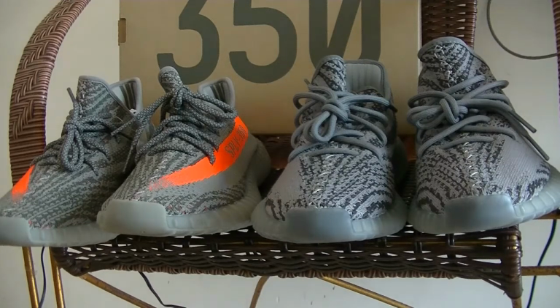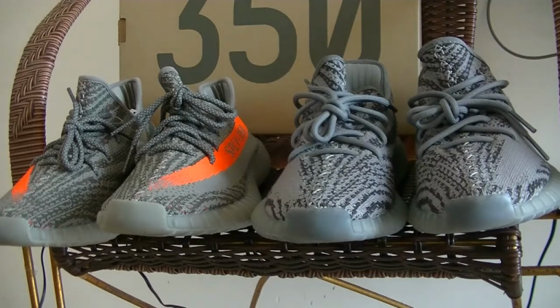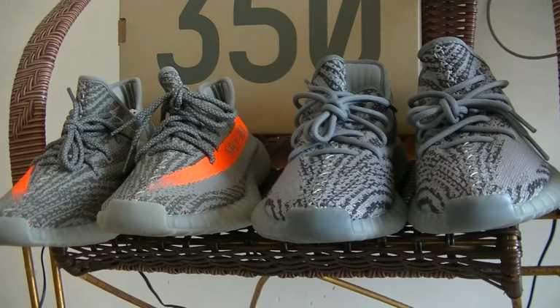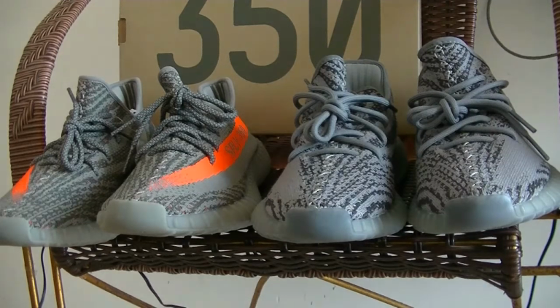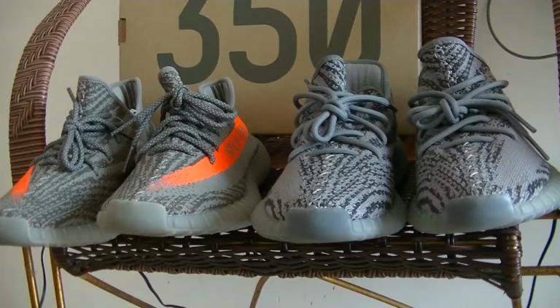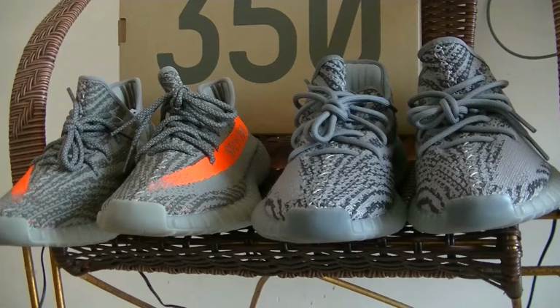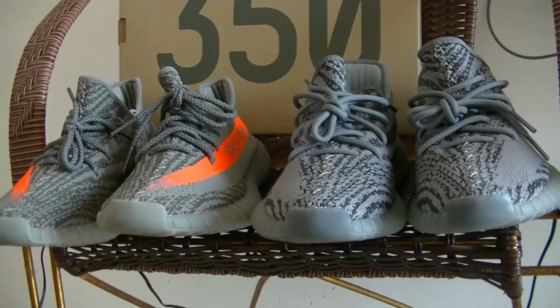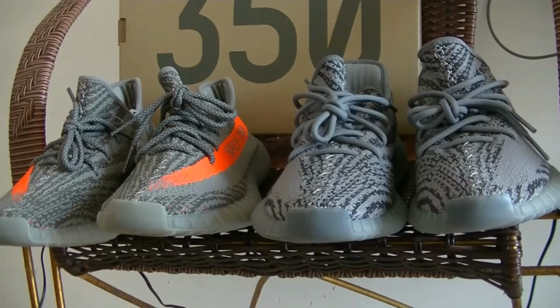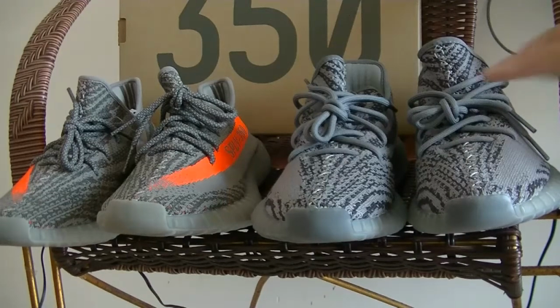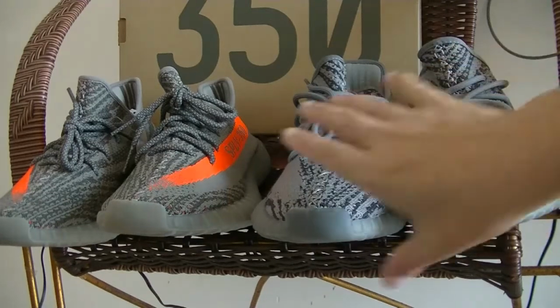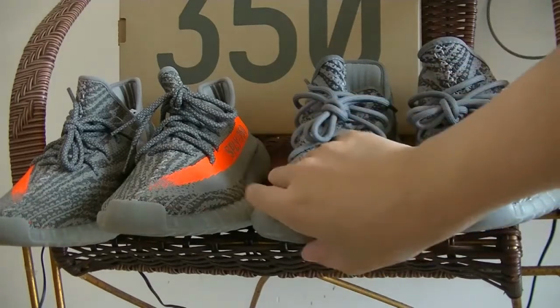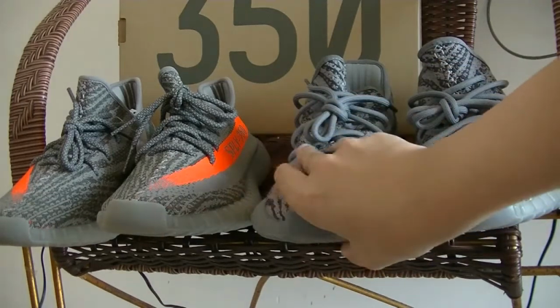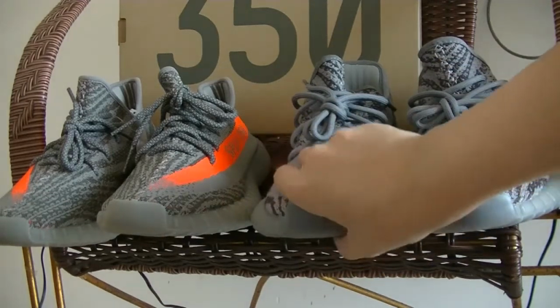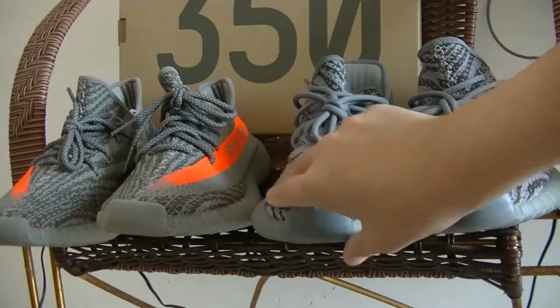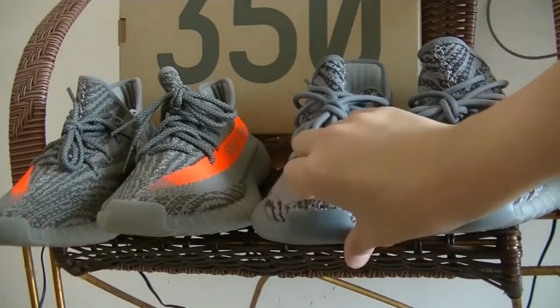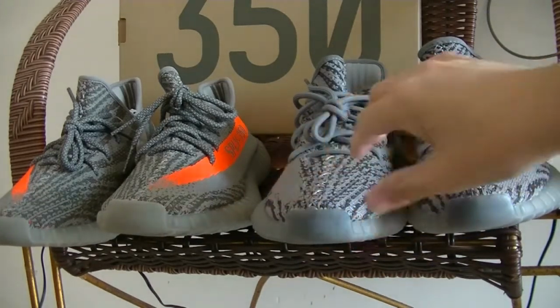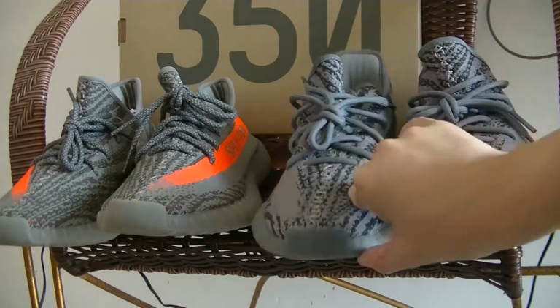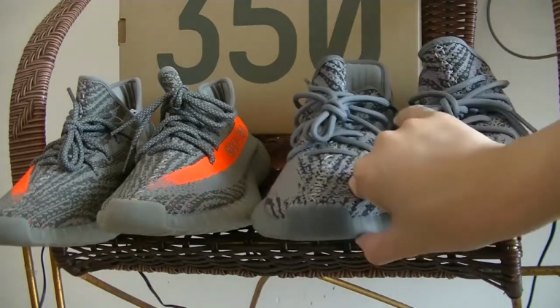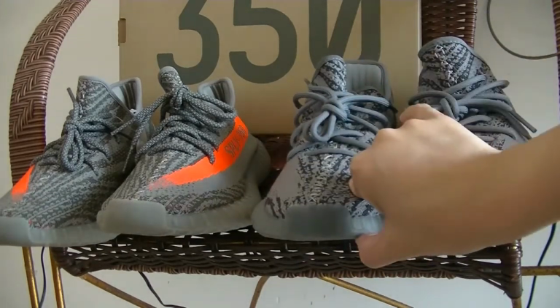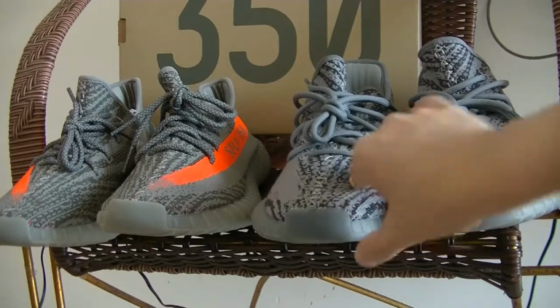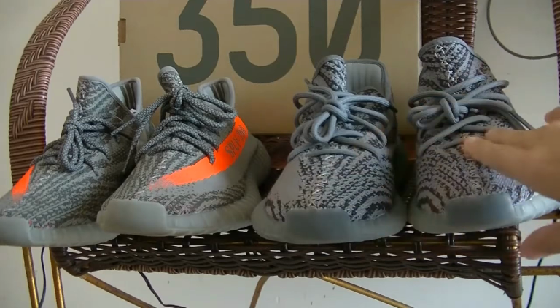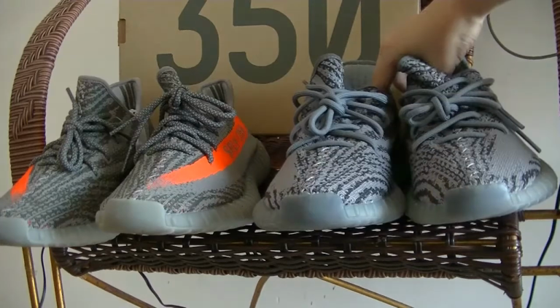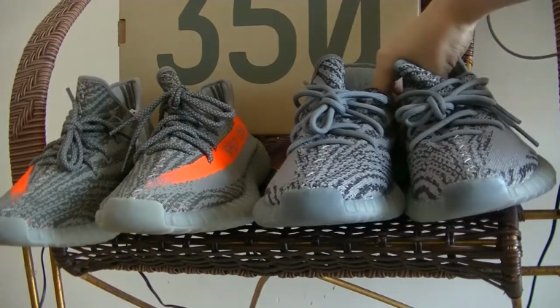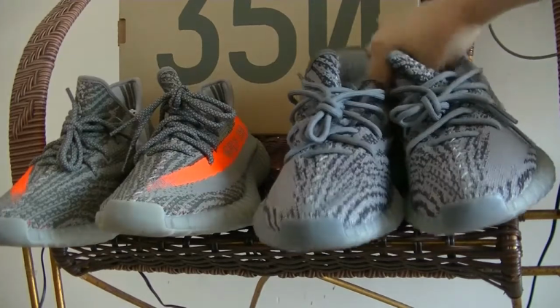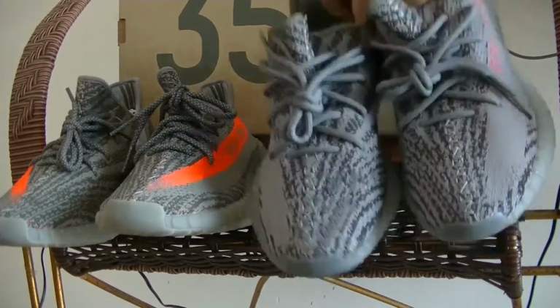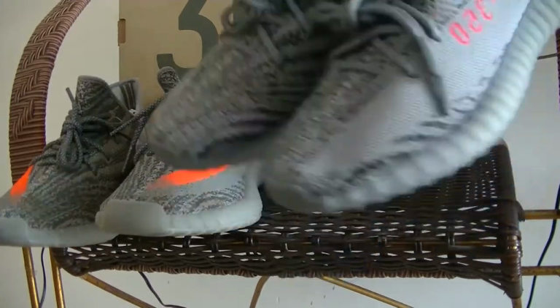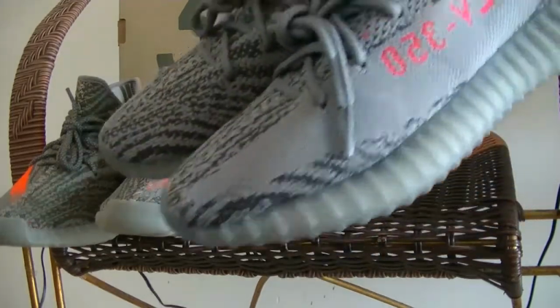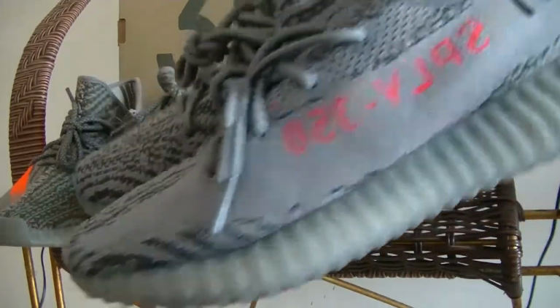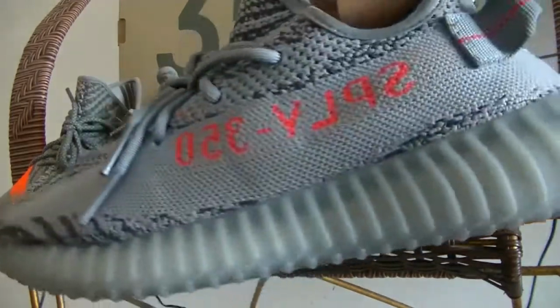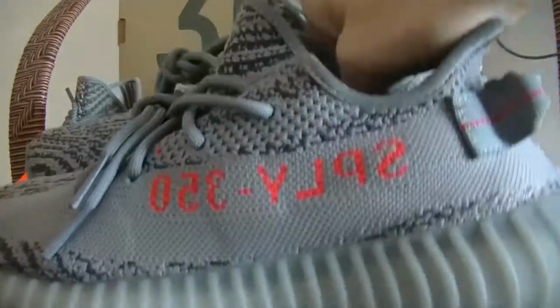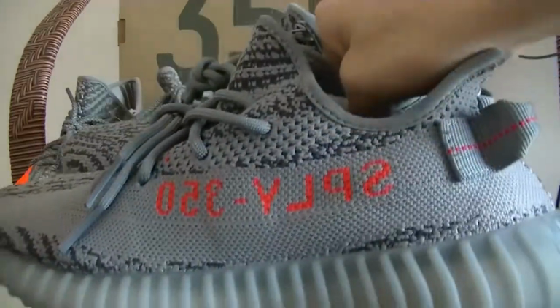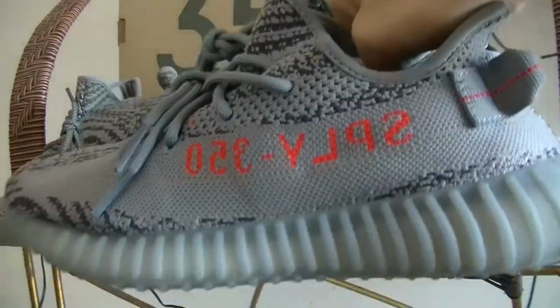Let's get into the review. Today I will compare Beluga version 1 and version 2. First, let's check the Beluga 2.0.